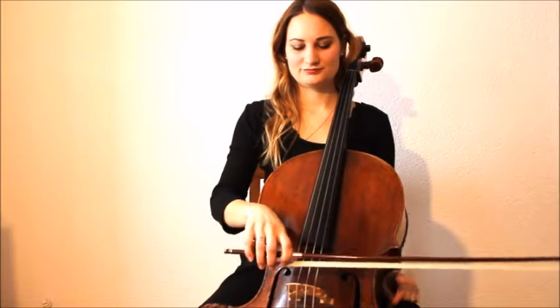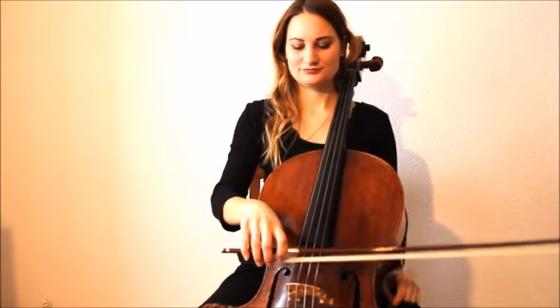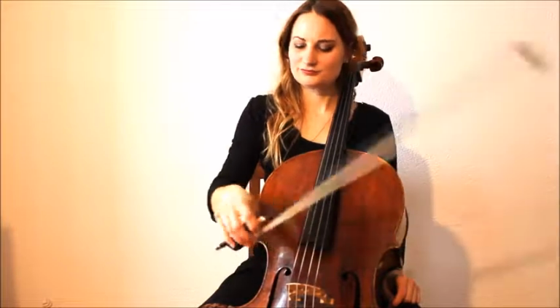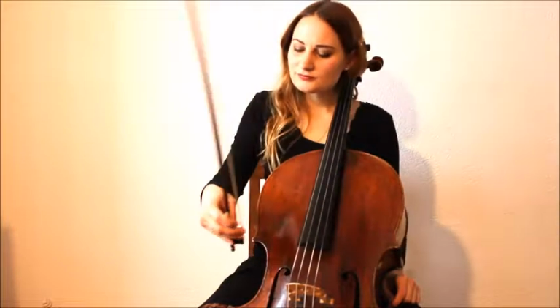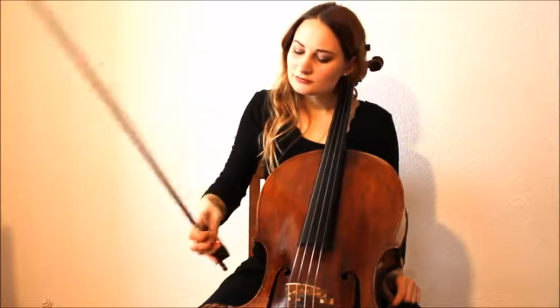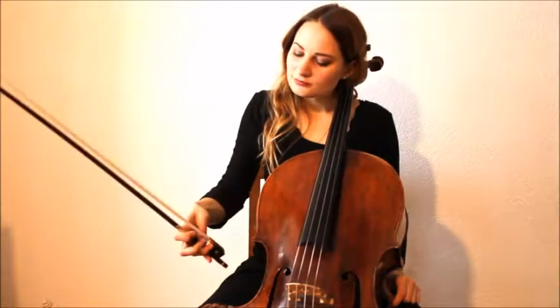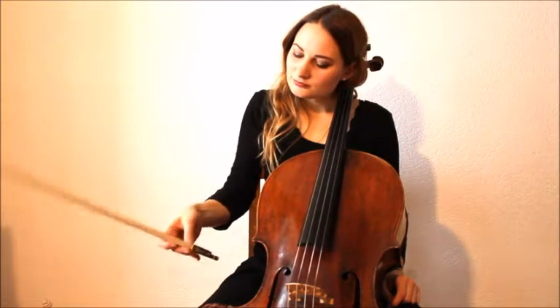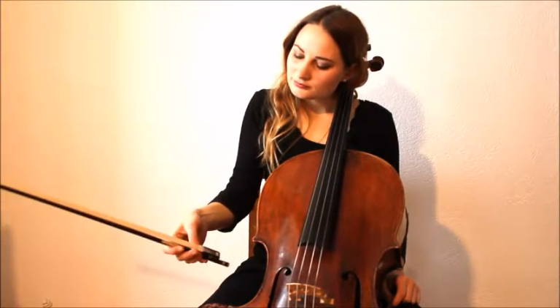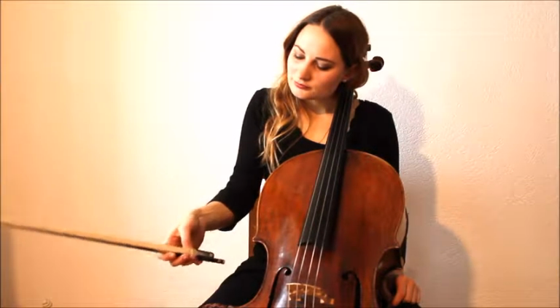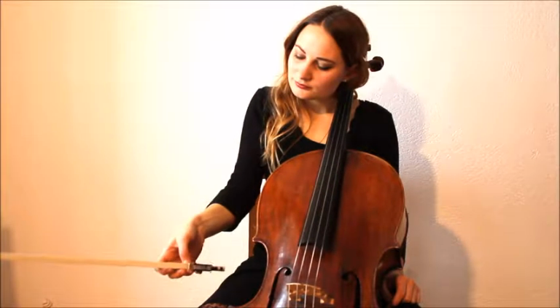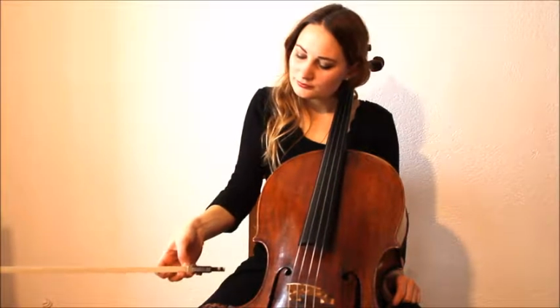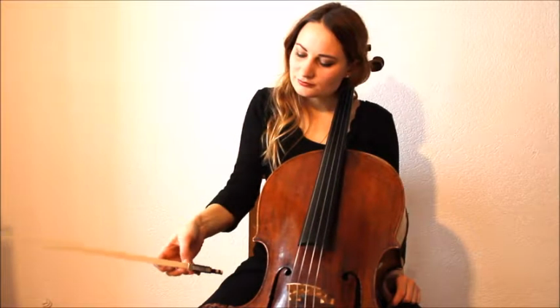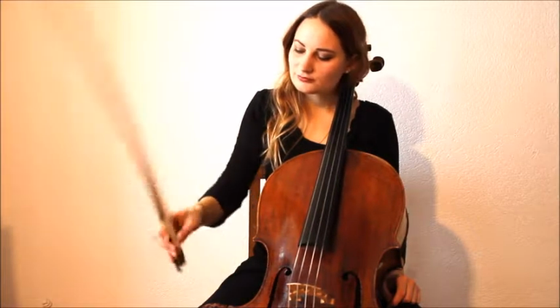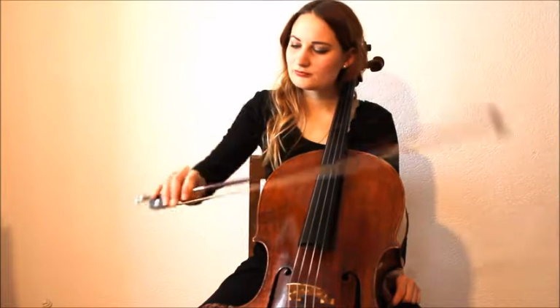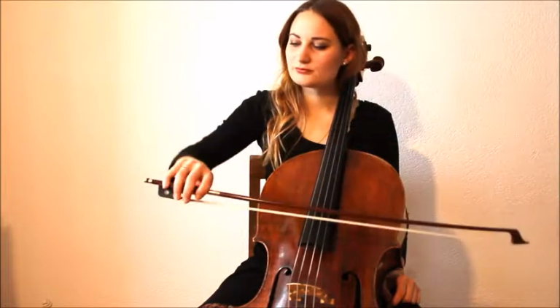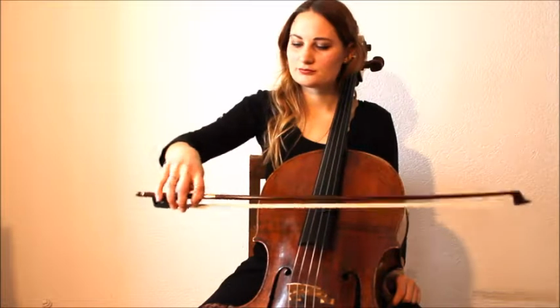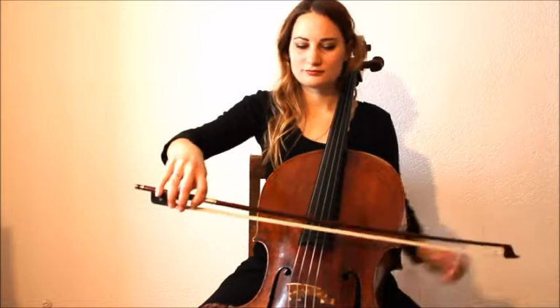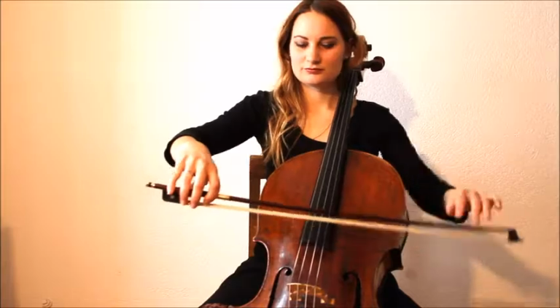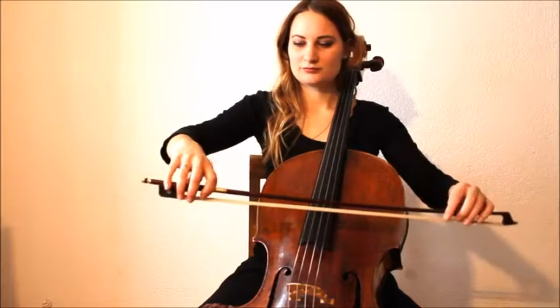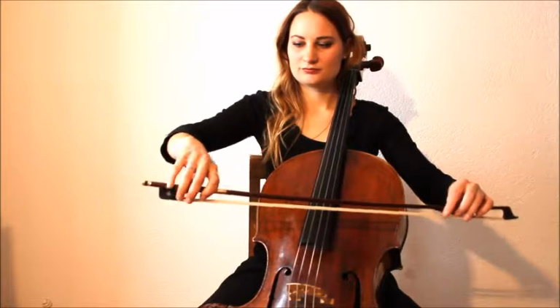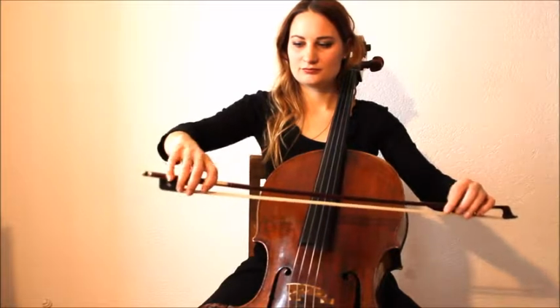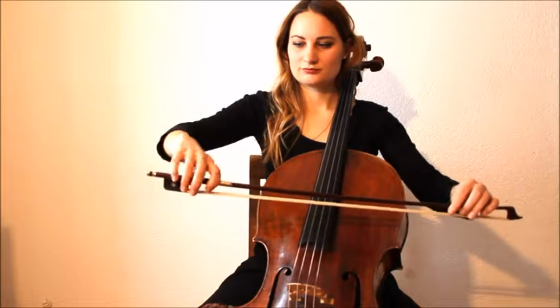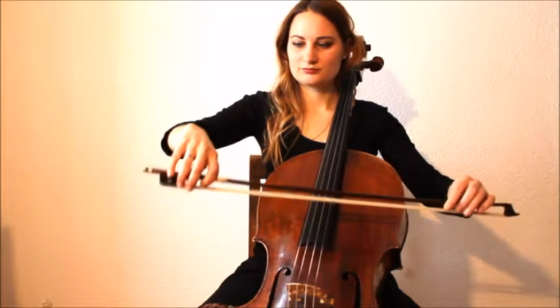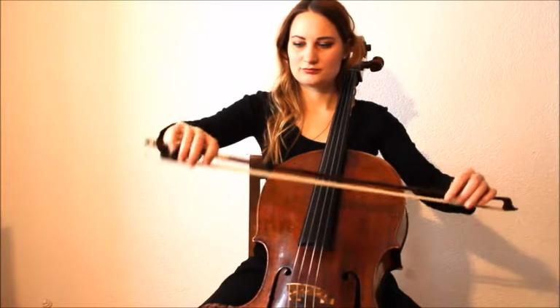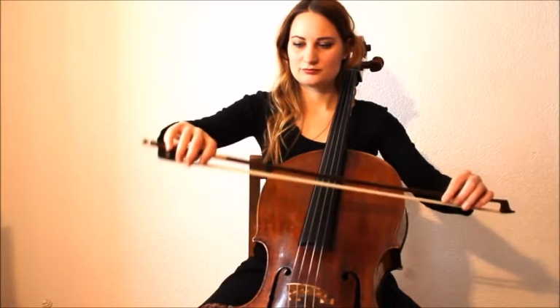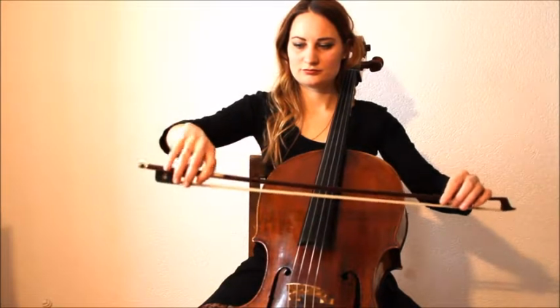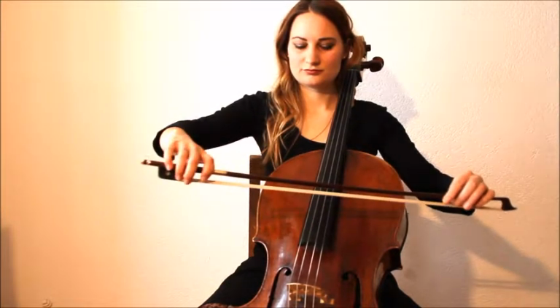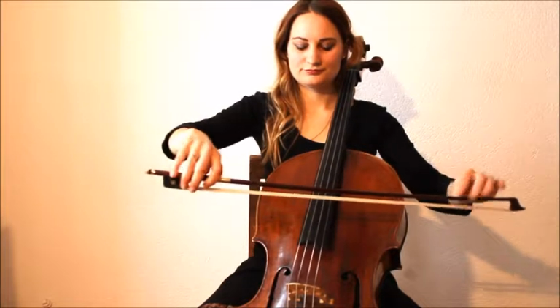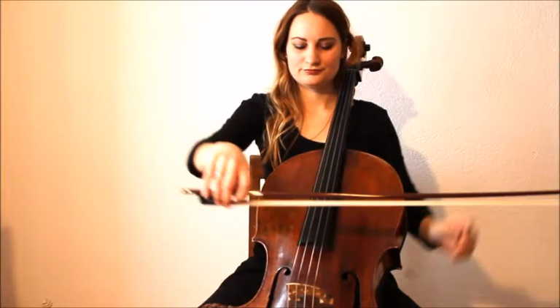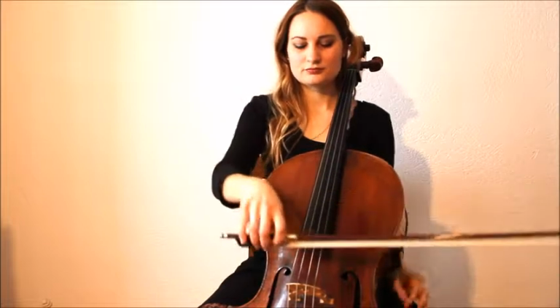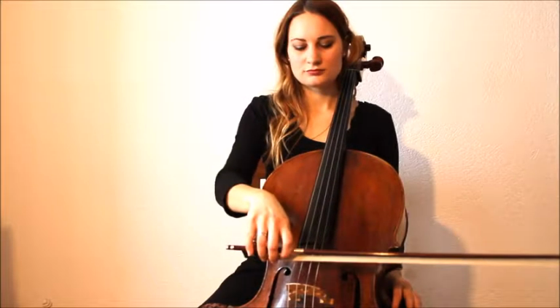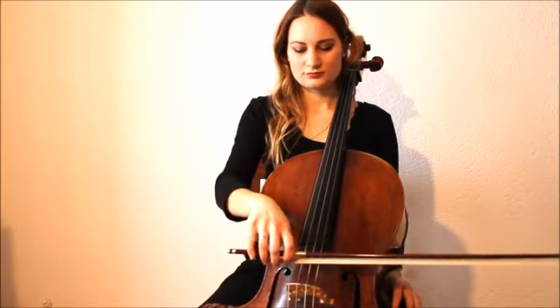And G string. Check your position, see if the thumb is round, see if all the fingers remain flexible.